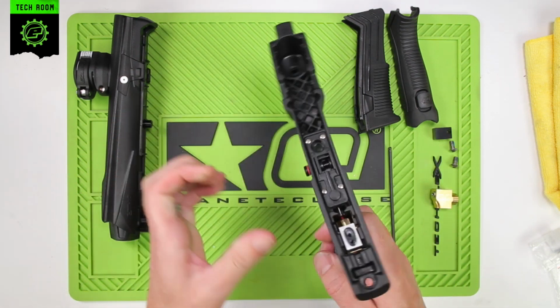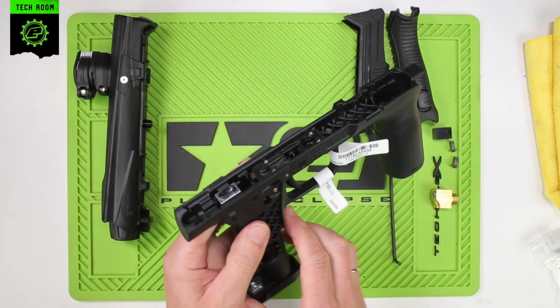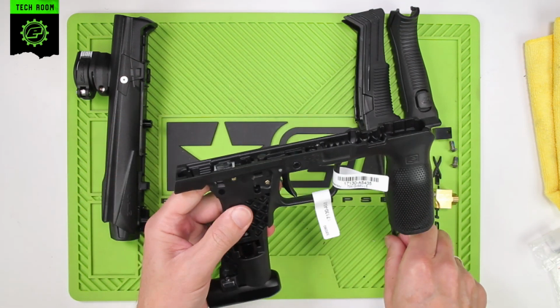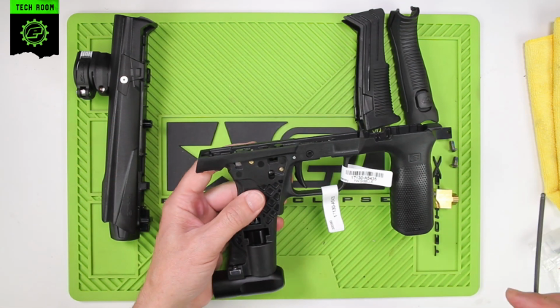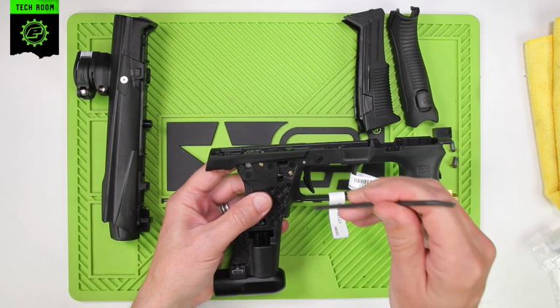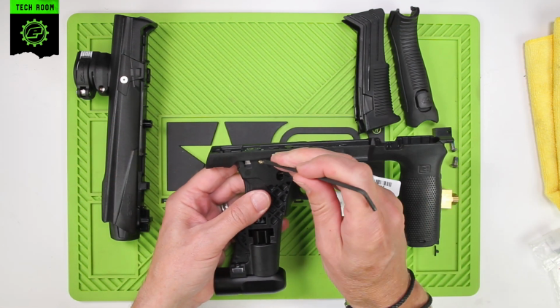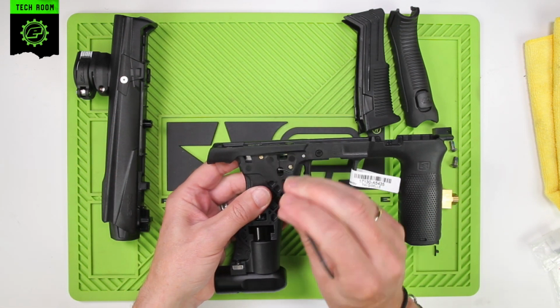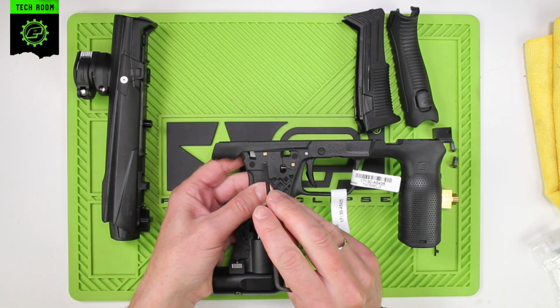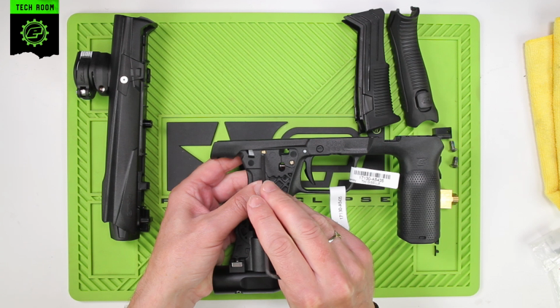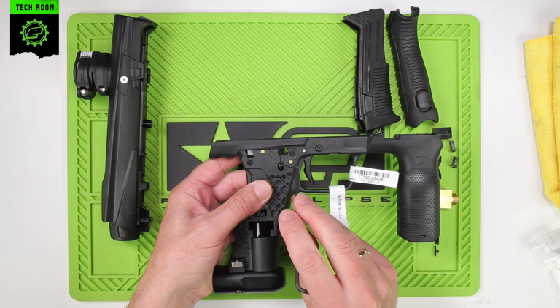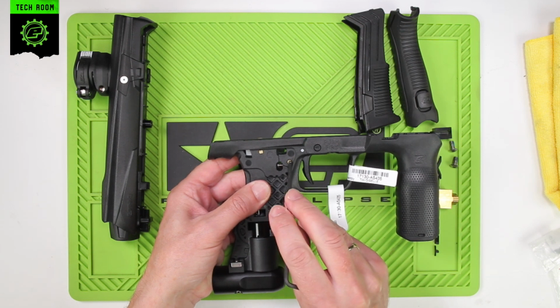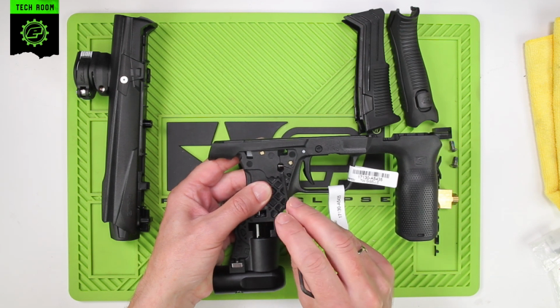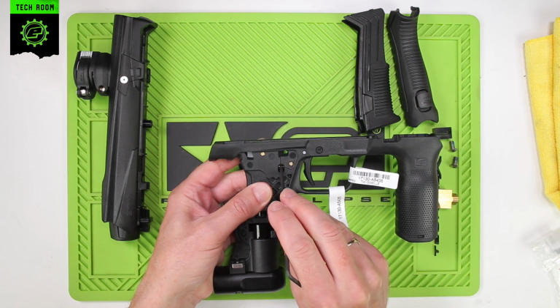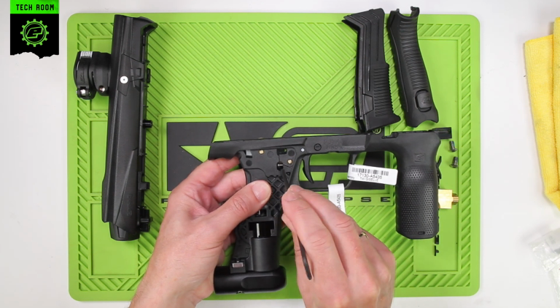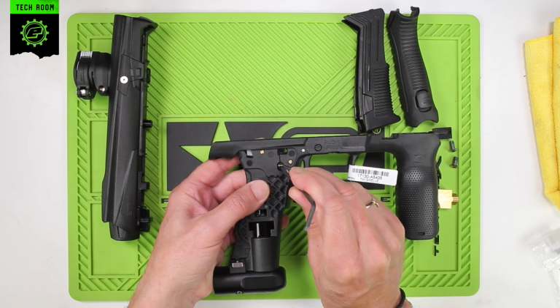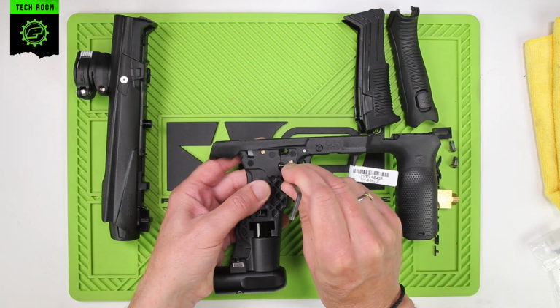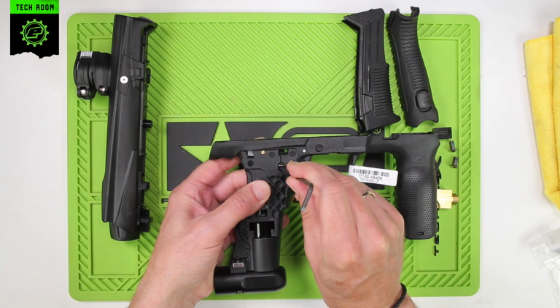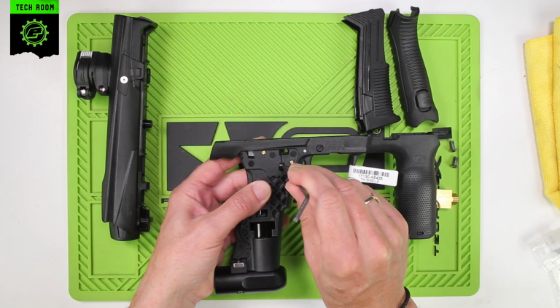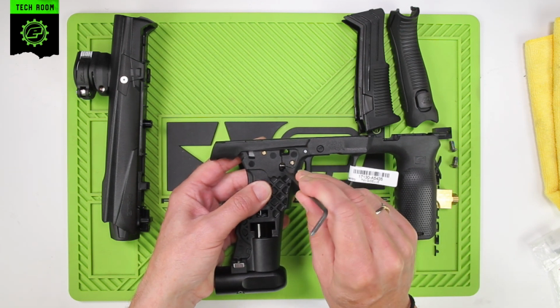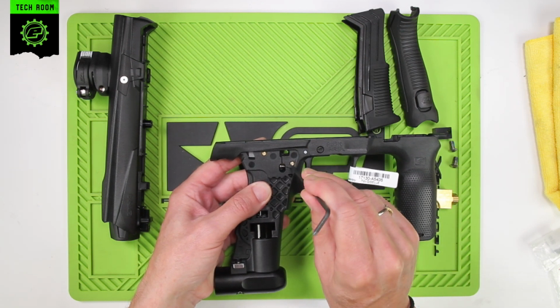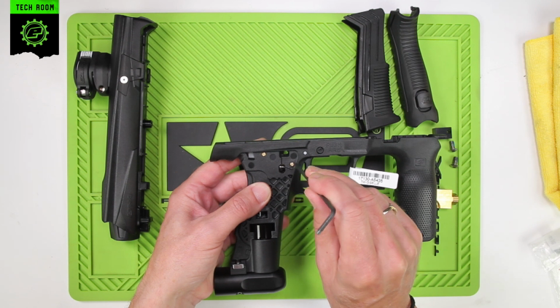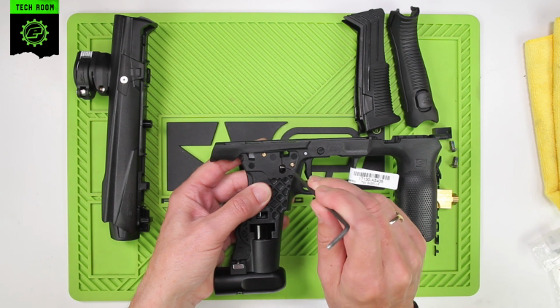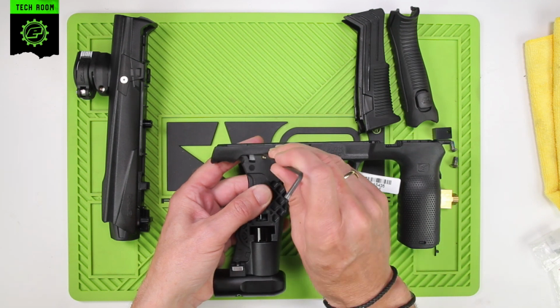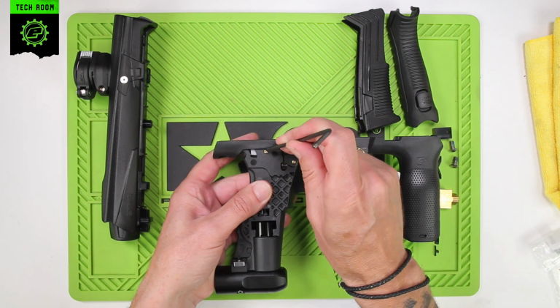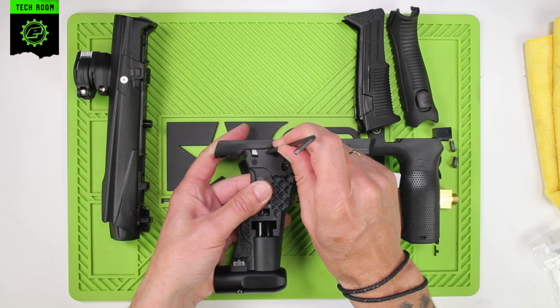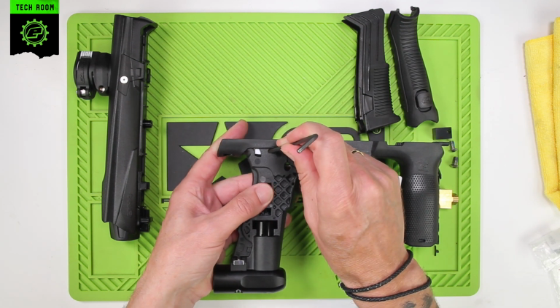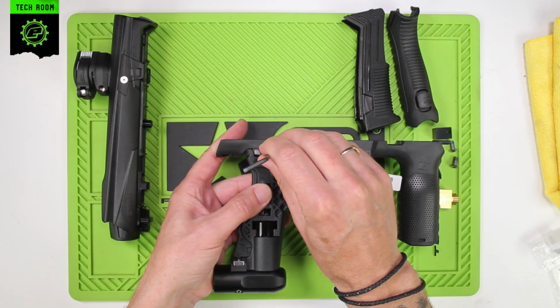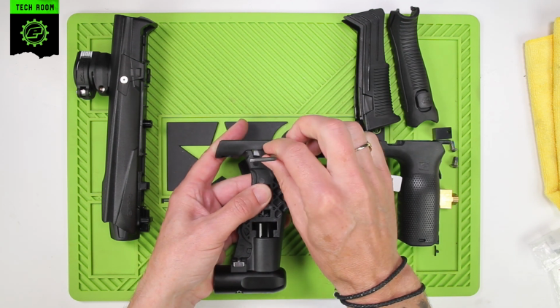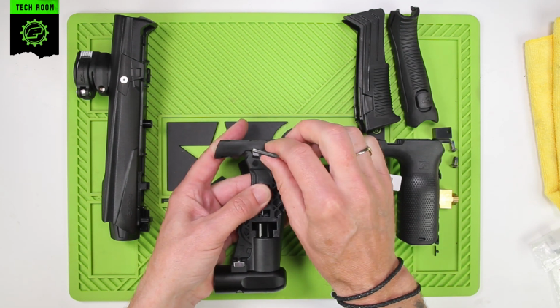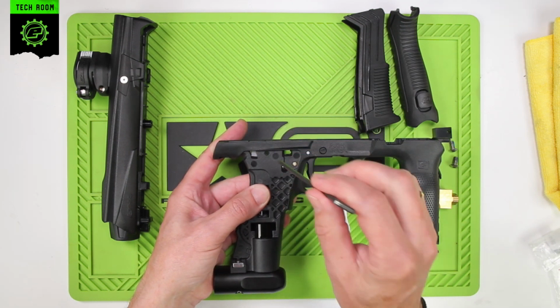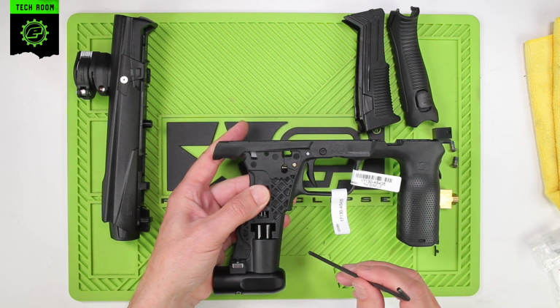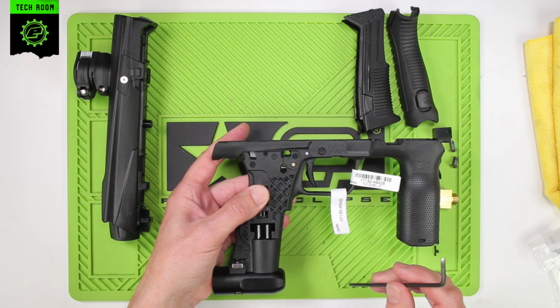Next, push out the retaining pin — it's the top one. Leave the front one in place, as that is for the trigger pushpin, you want to leave that in place. Just remove the top brass pin, pushing from the right-hand side through to the left.